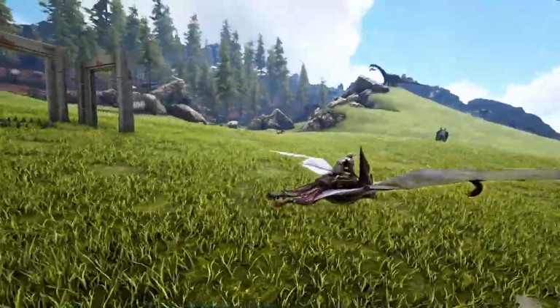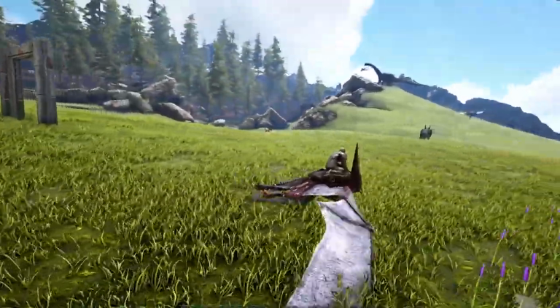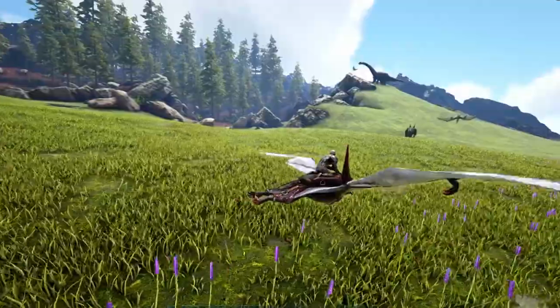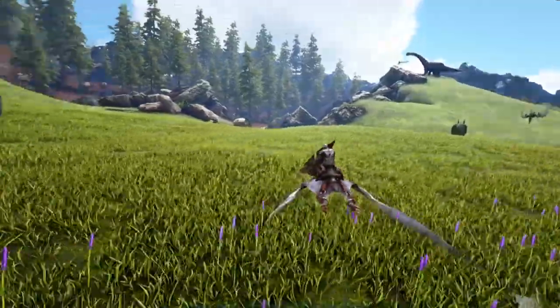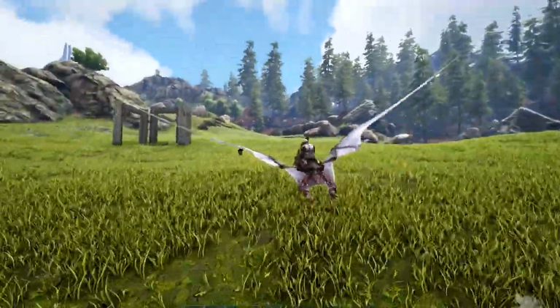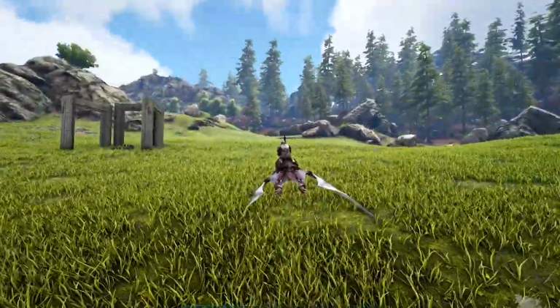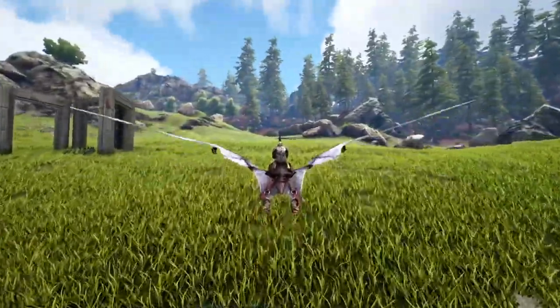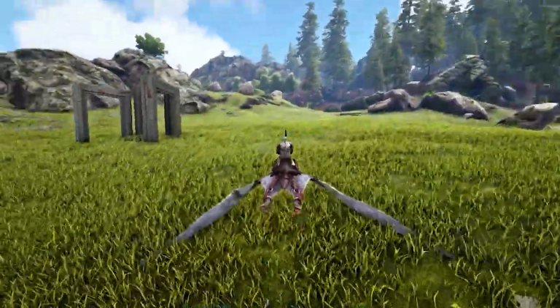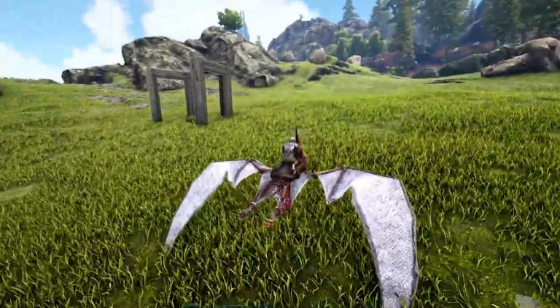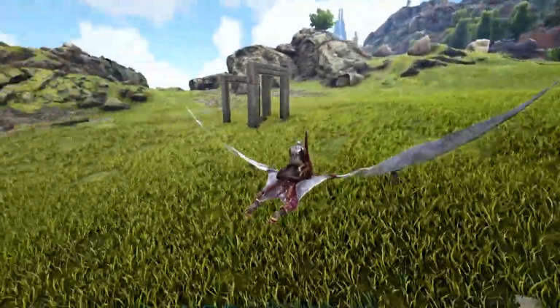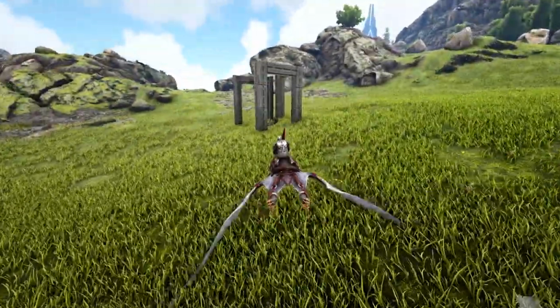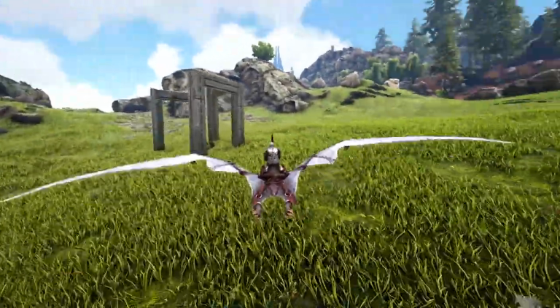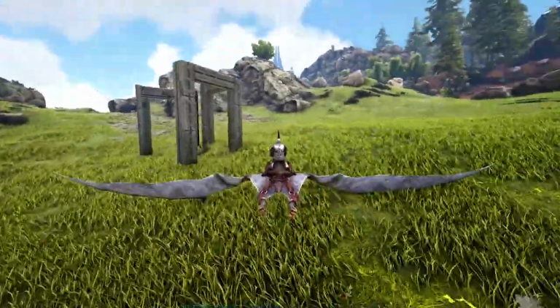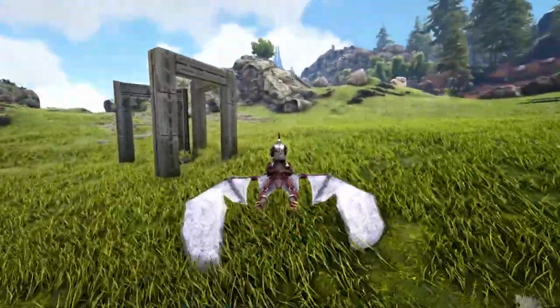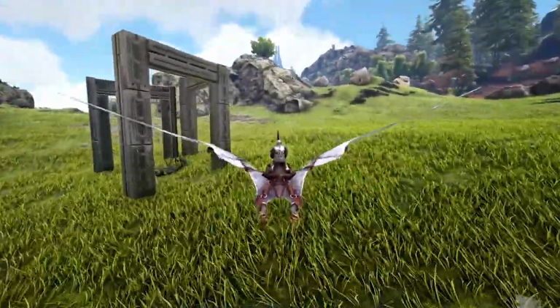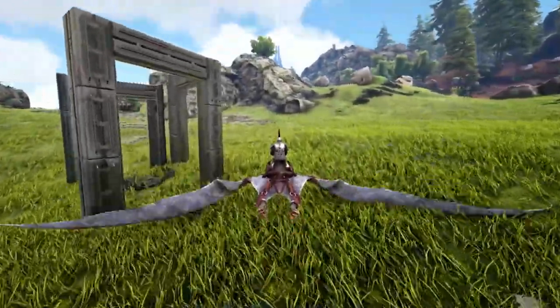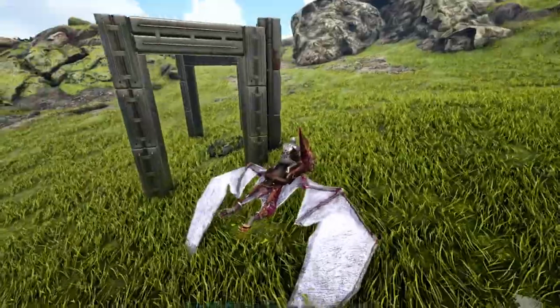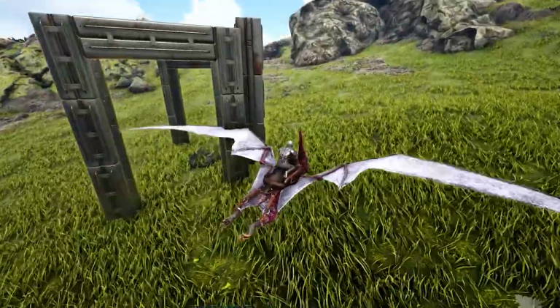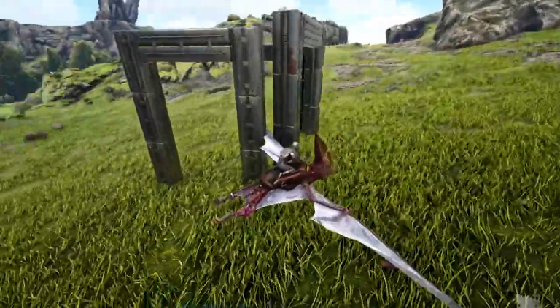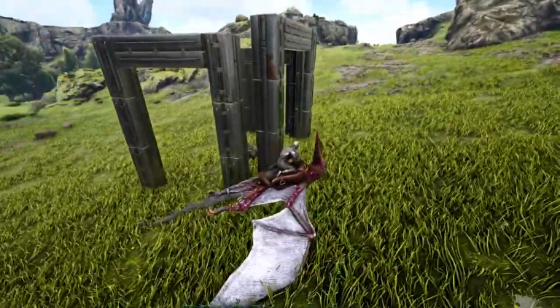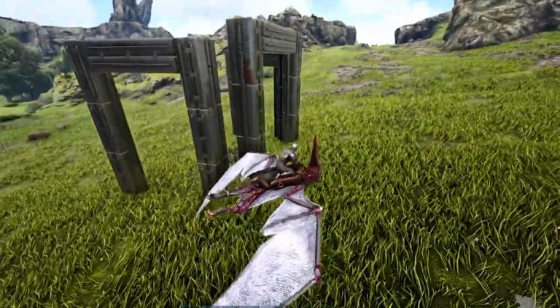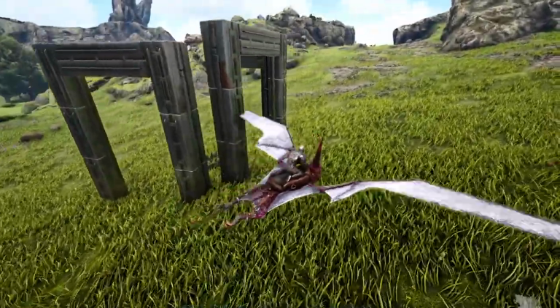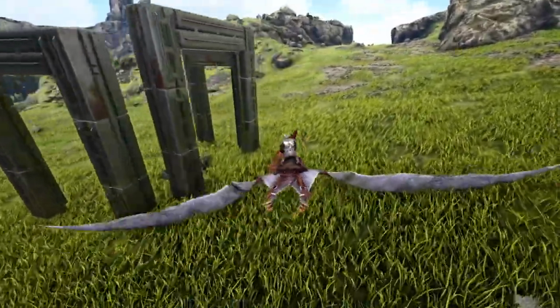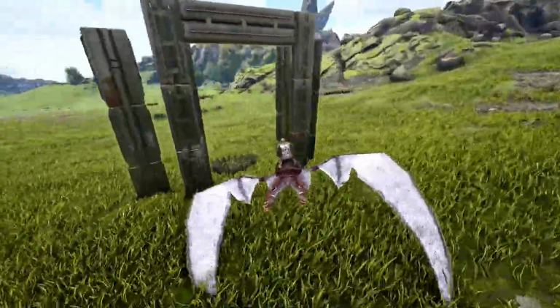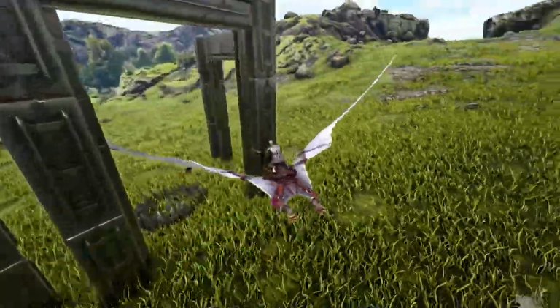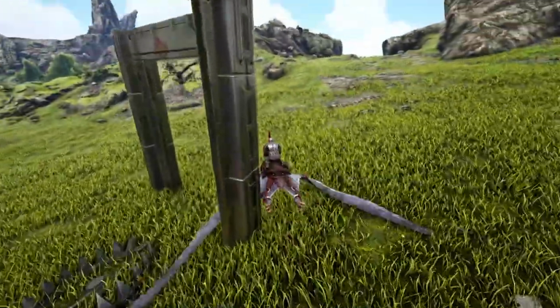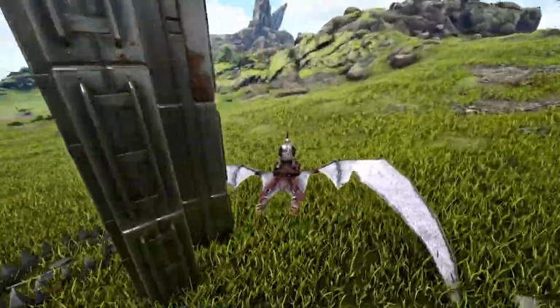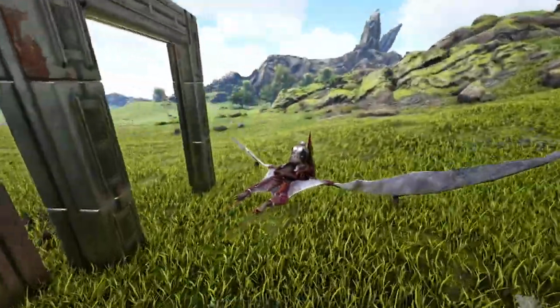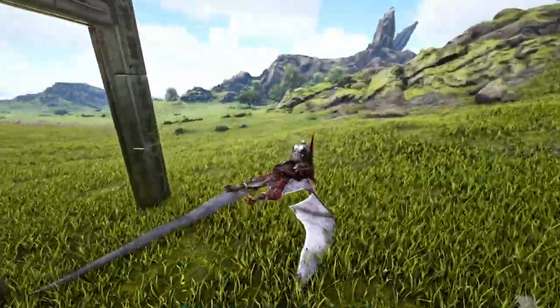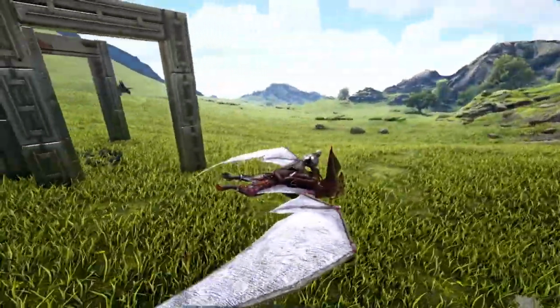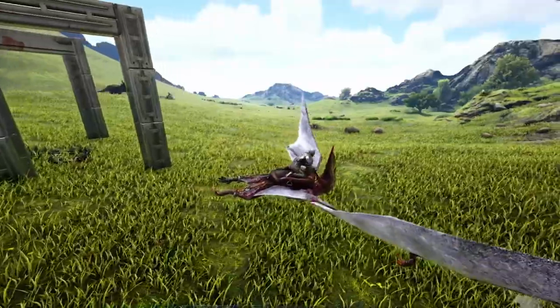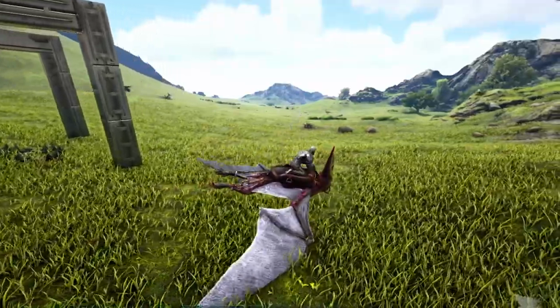If you ever try to tame a dinosaur without a trap, you know all the issues that can possibly happen. This is similar to a giga trap - you can use any style you want. I'm just going to use dino gates with a bear trap in it. That's the easiest method.